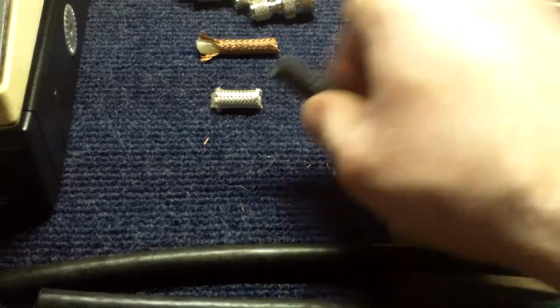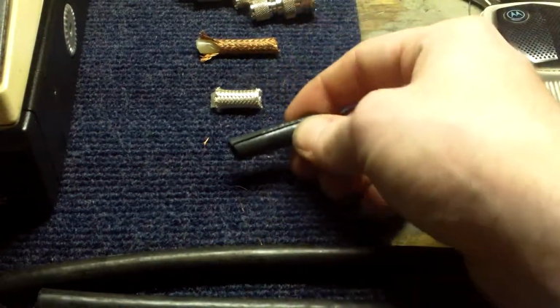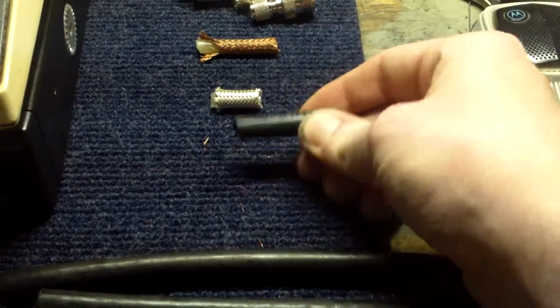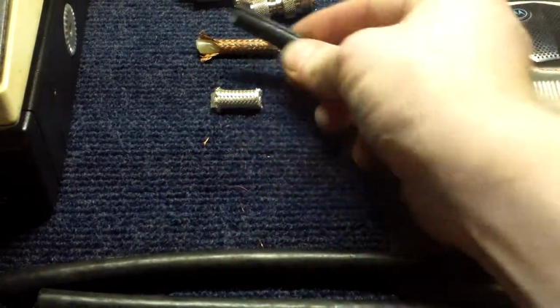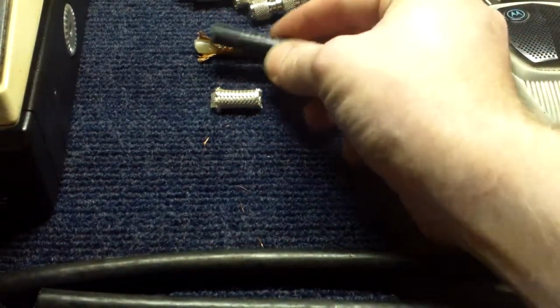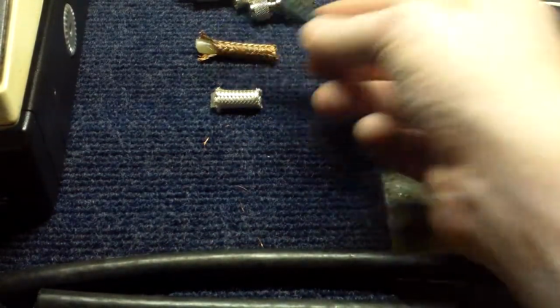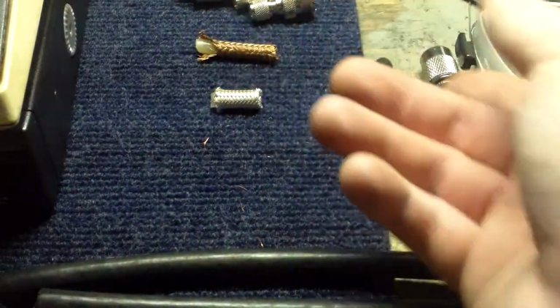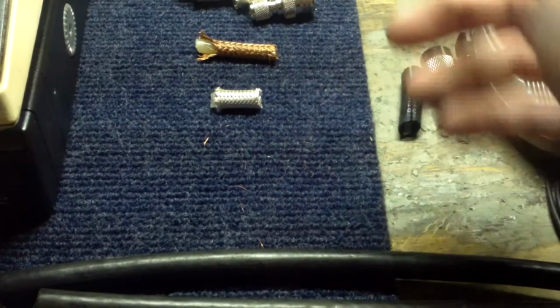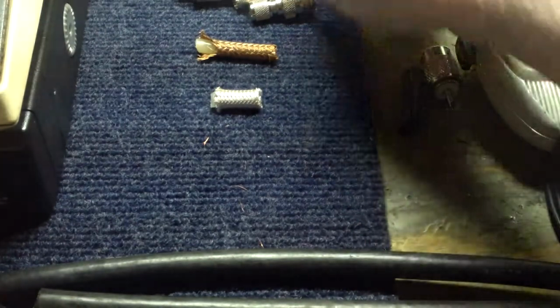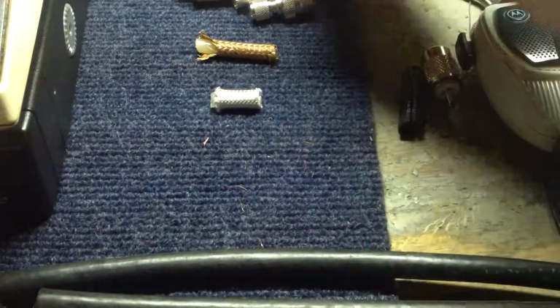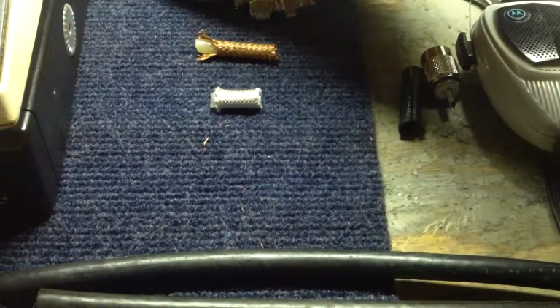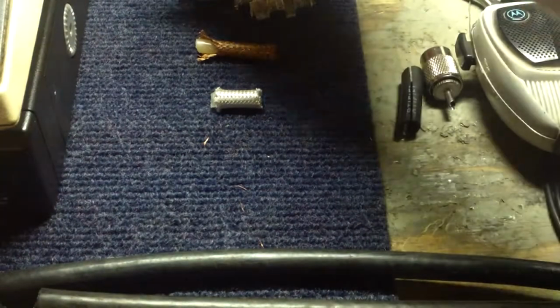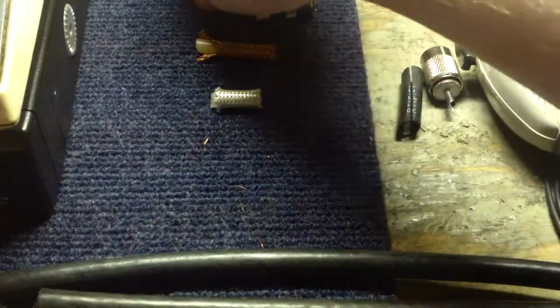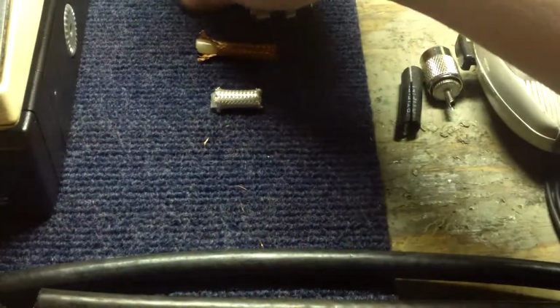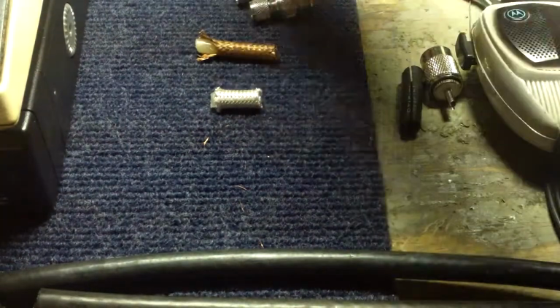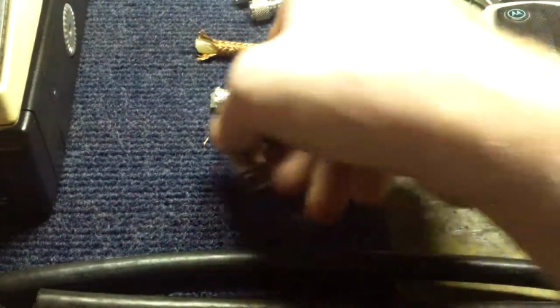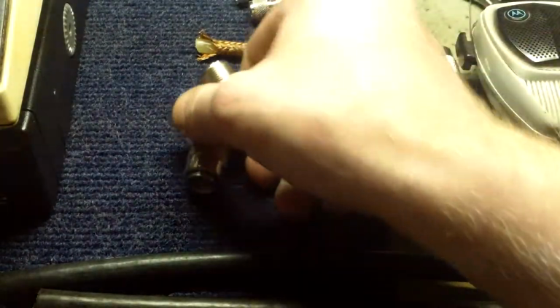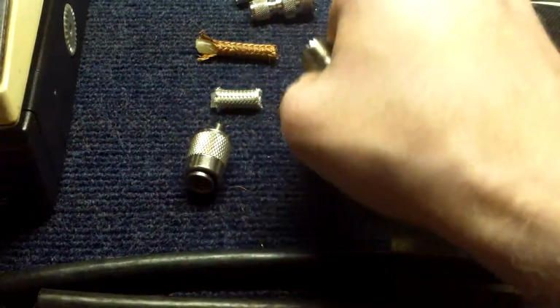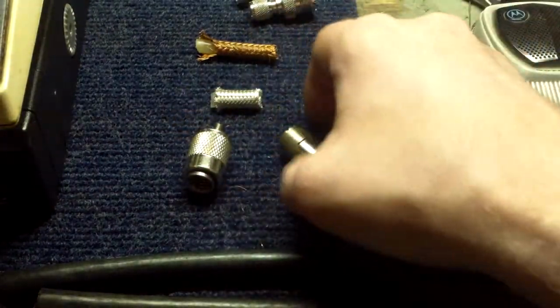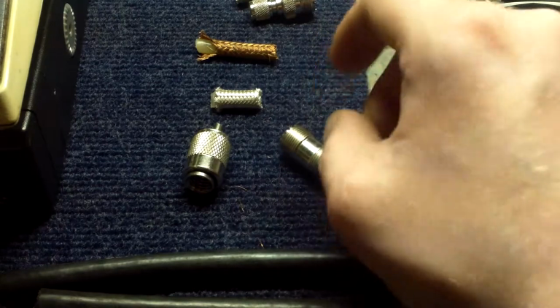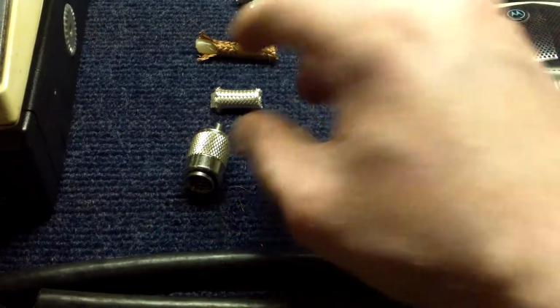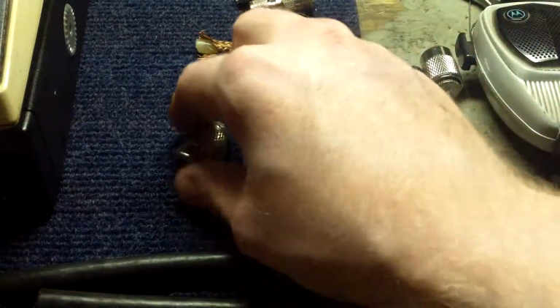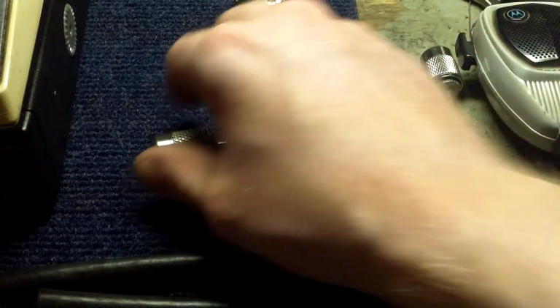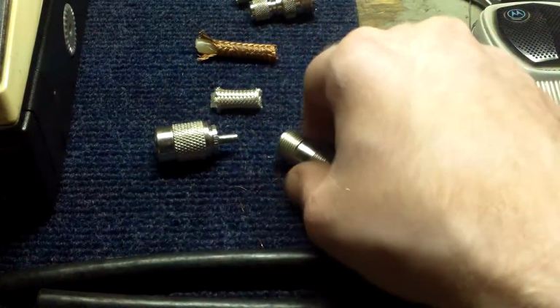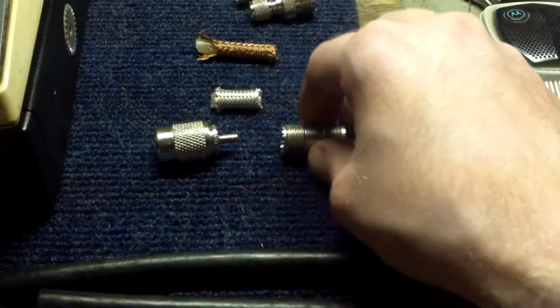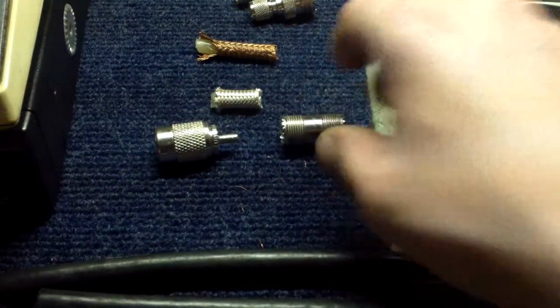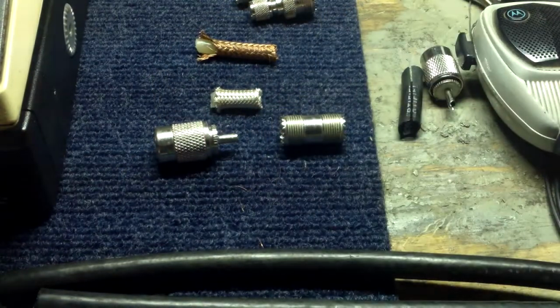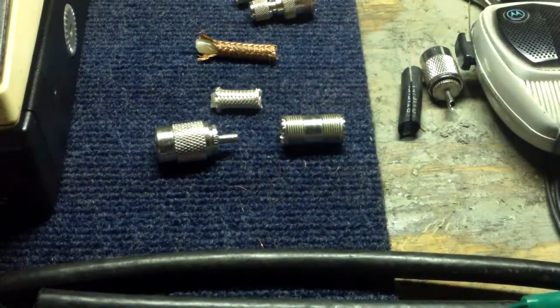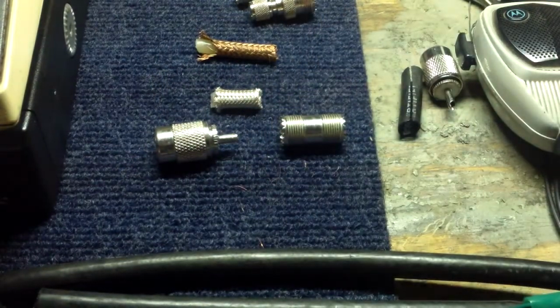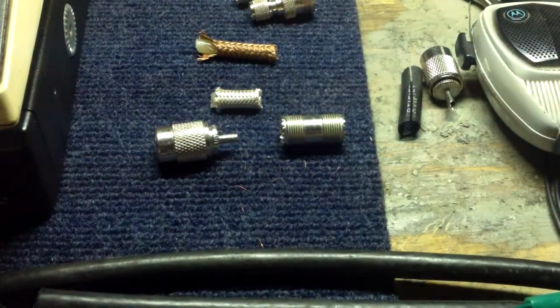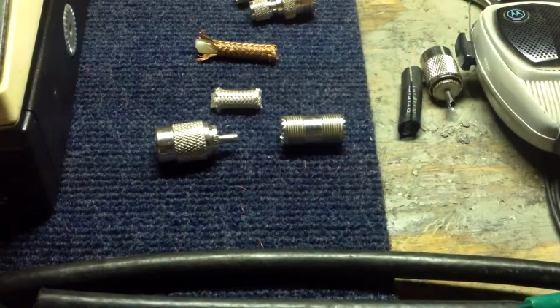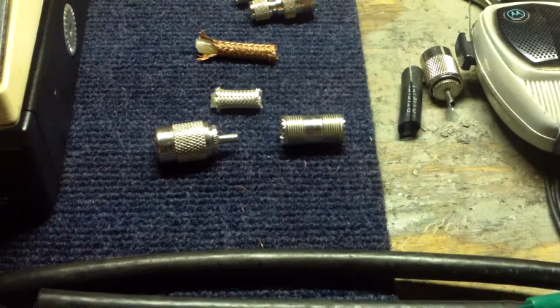I just cut the outer jacket off to show you how it was built. A lot of people don't know it, but from my research and reading, the proper name for these connectors is UHF connector.